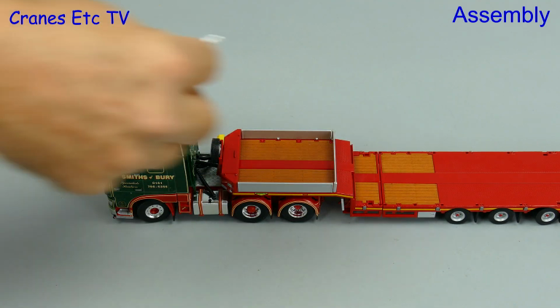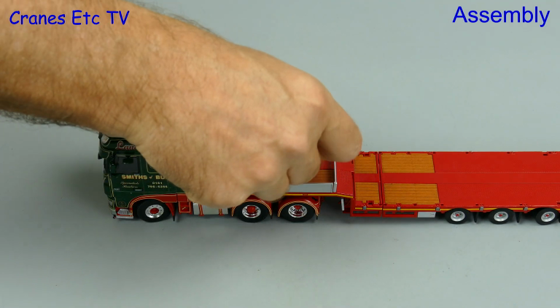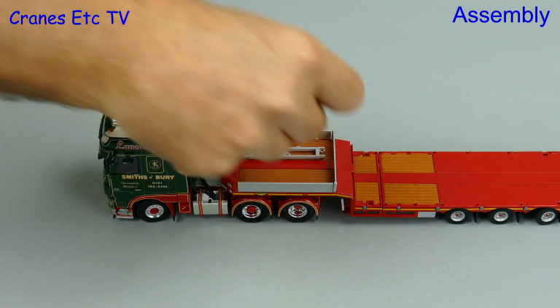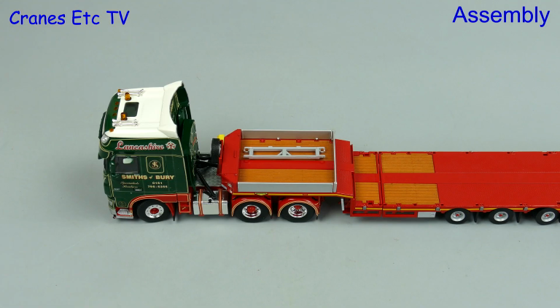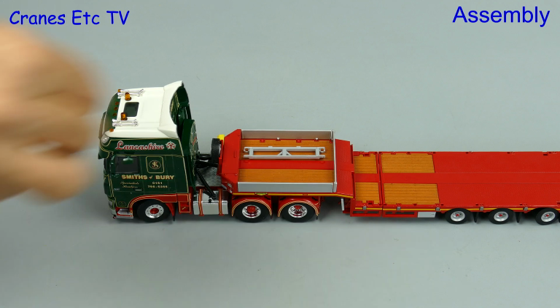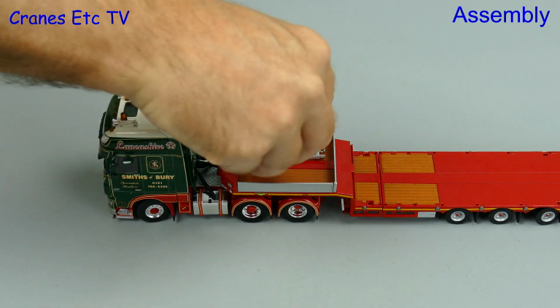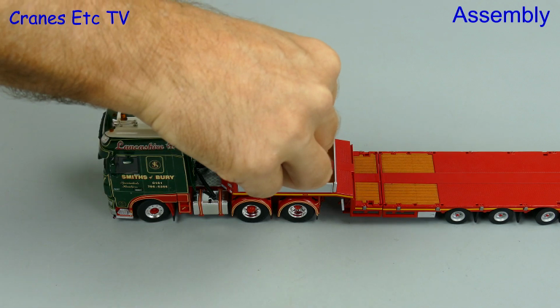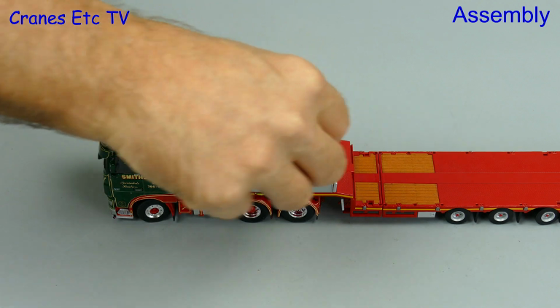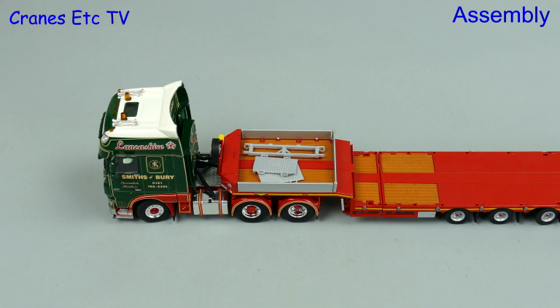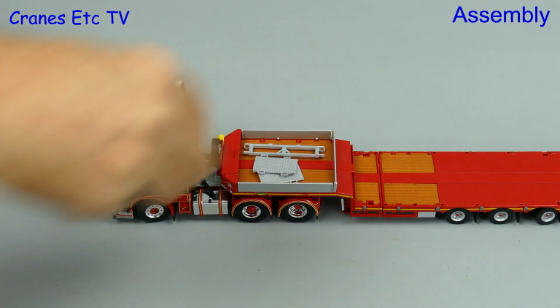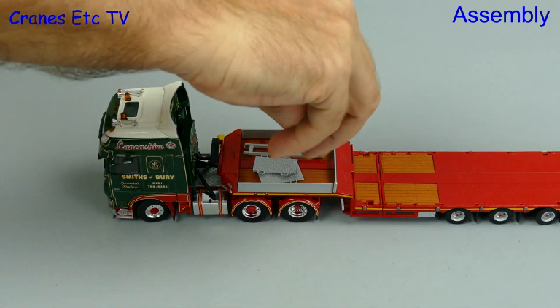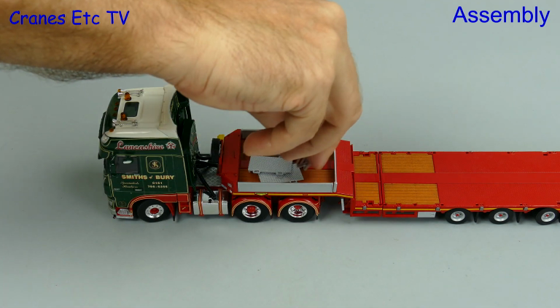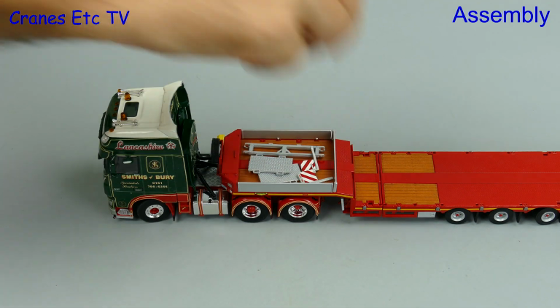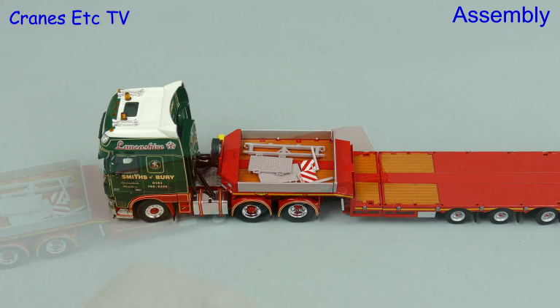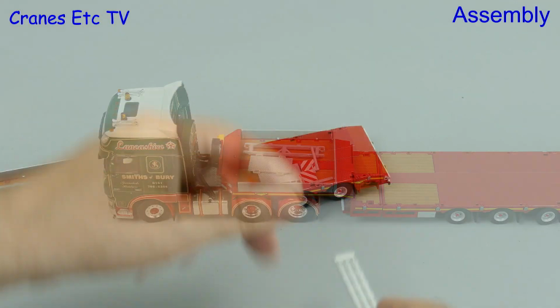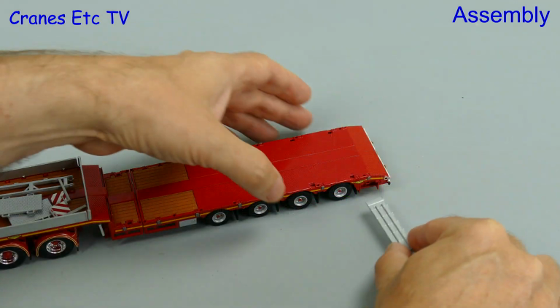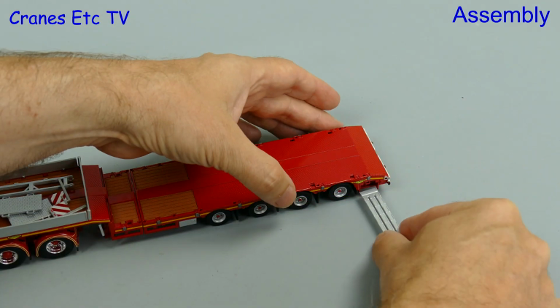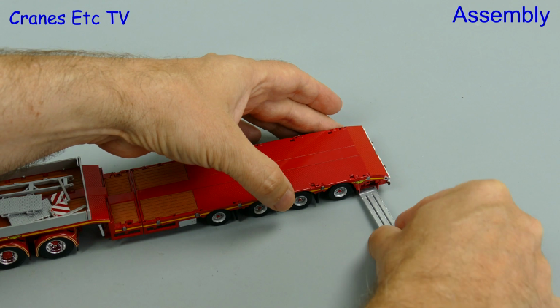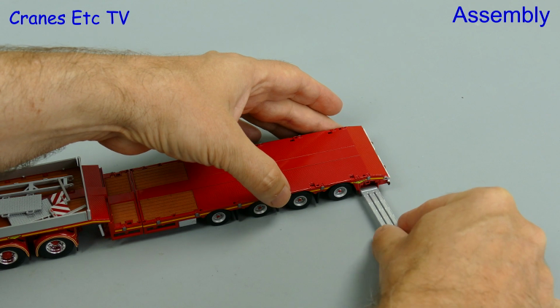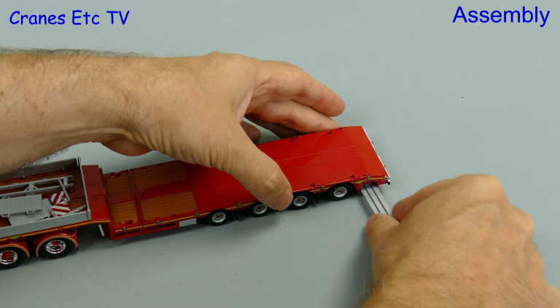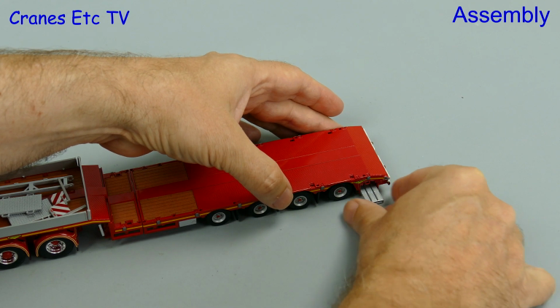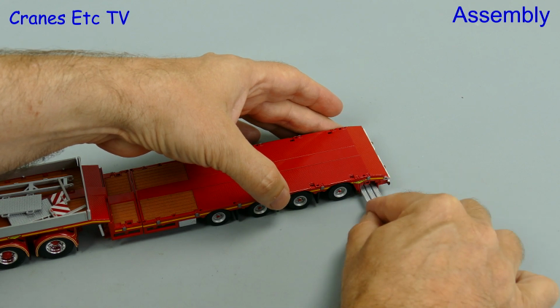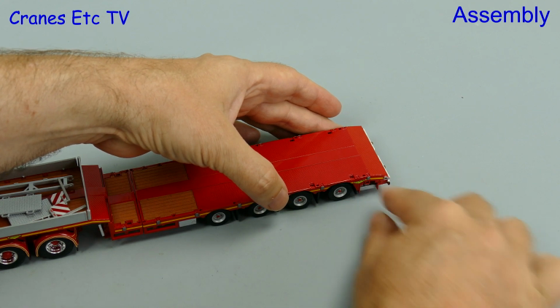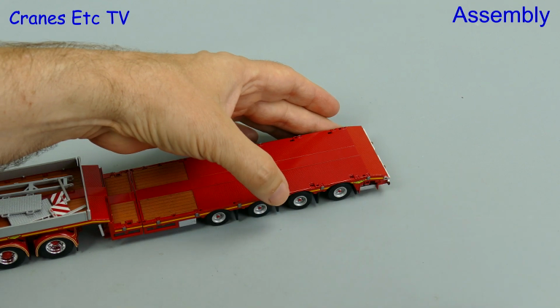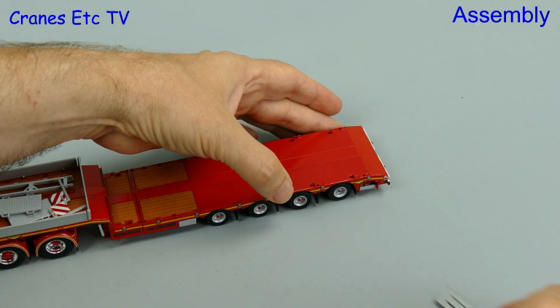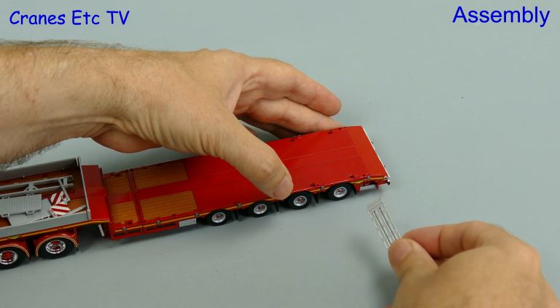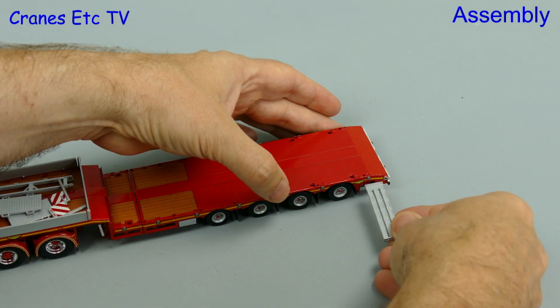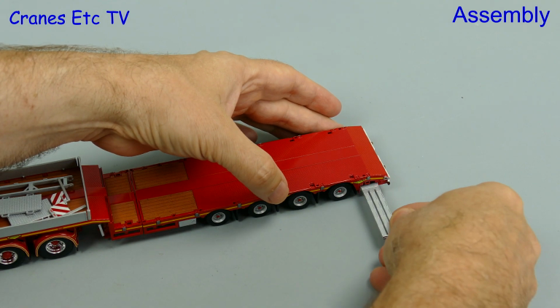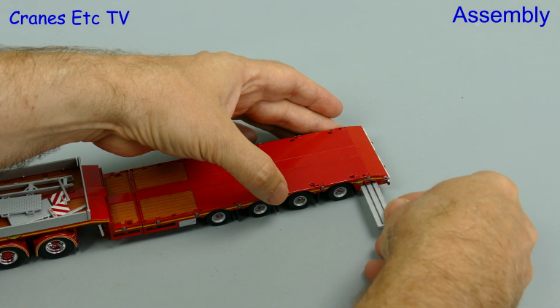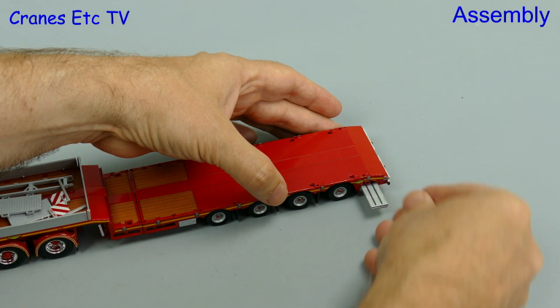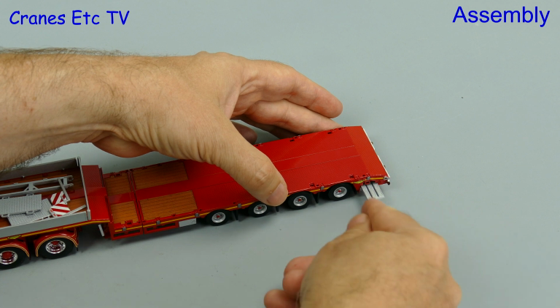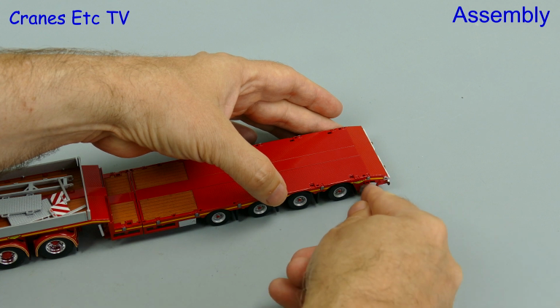Just like any other storage box you can then fill it up with all sorts of bits and pieces. There's another thing we can do at this stage of the assembly and that's to store the loading ramps — they slide into holders at the back.